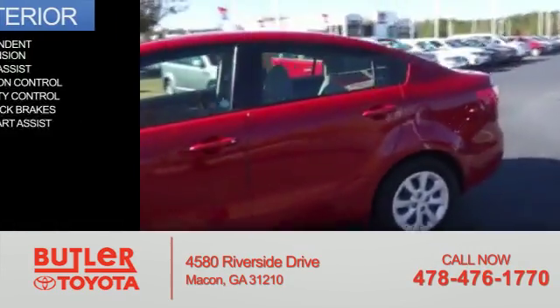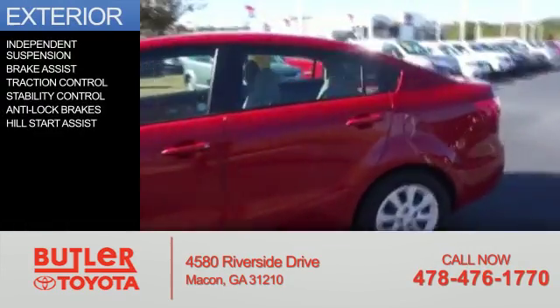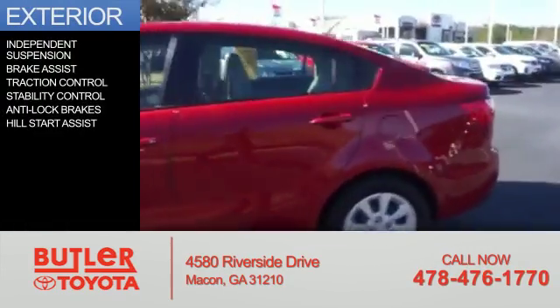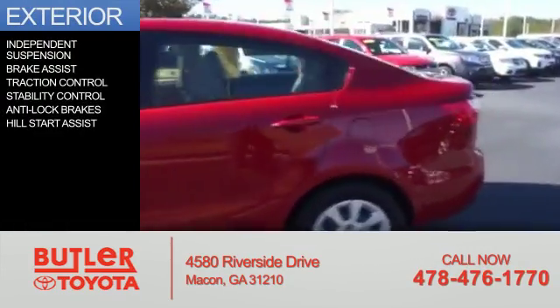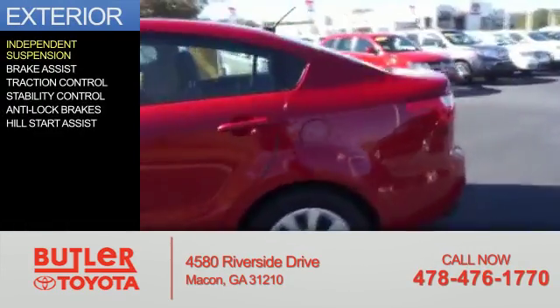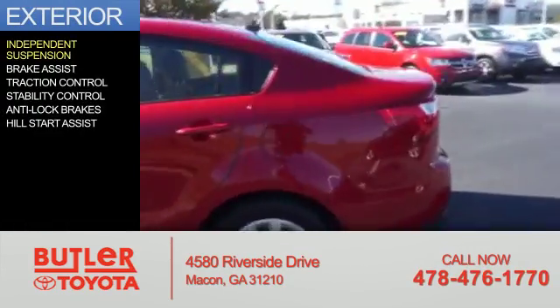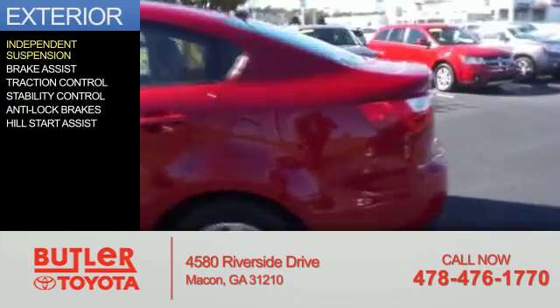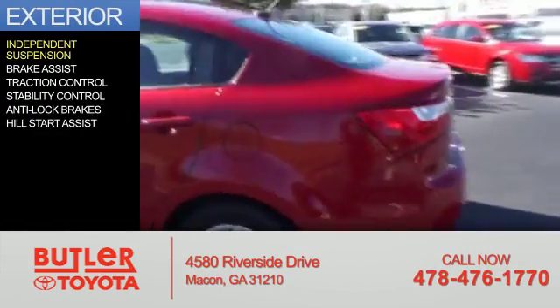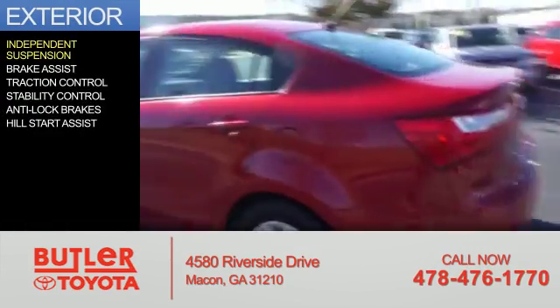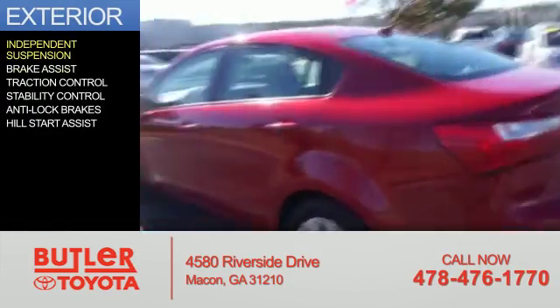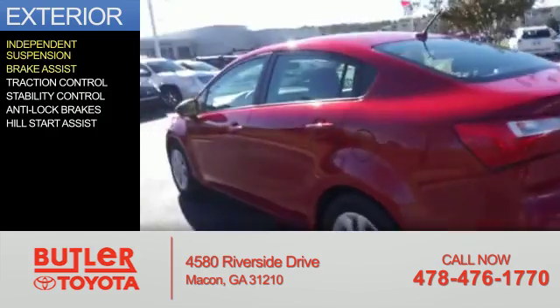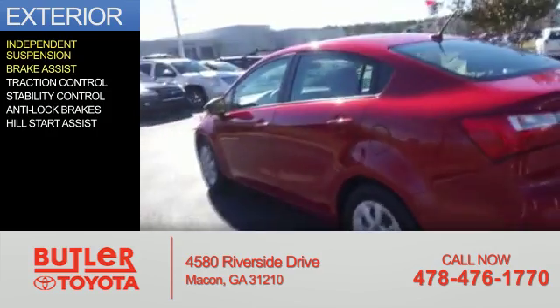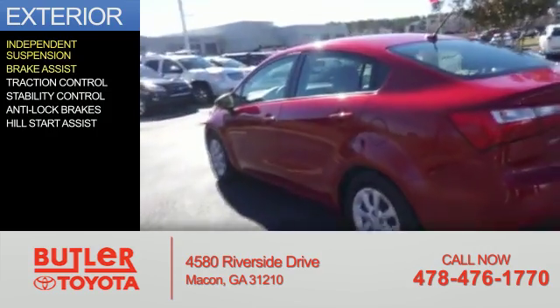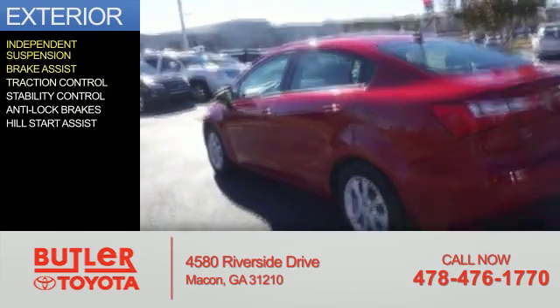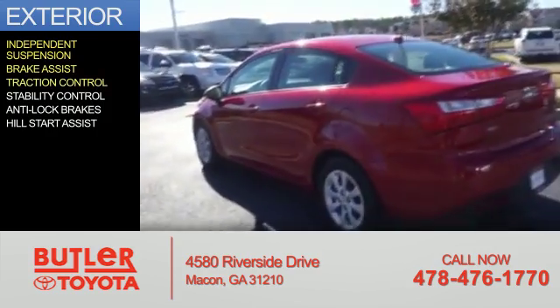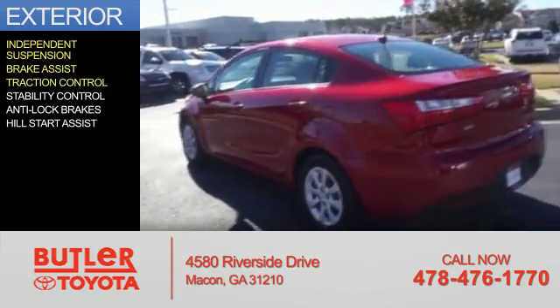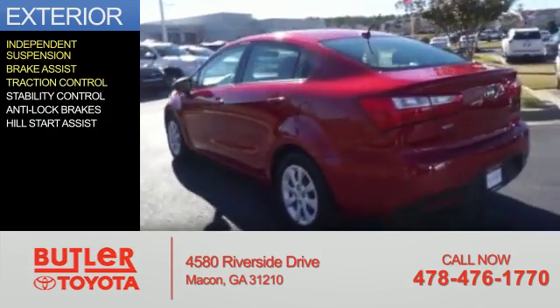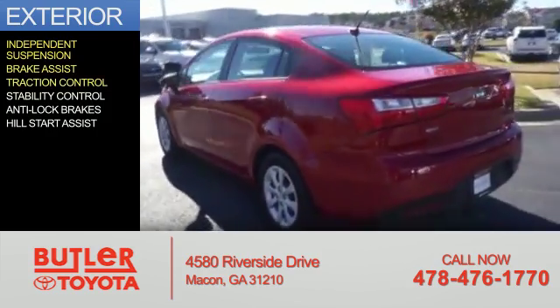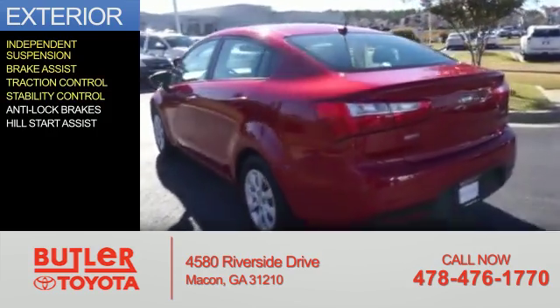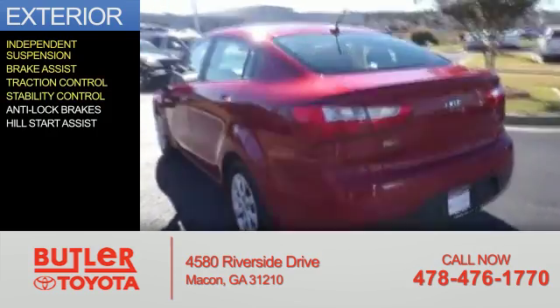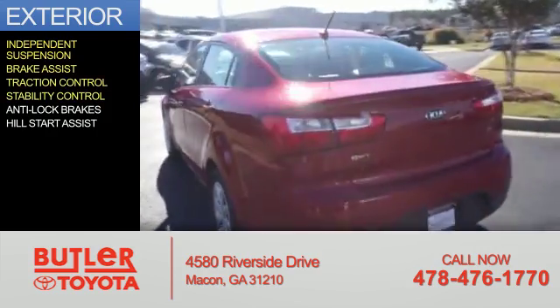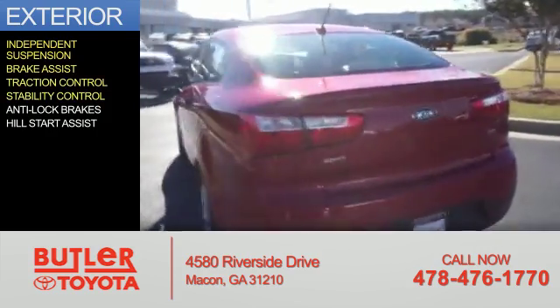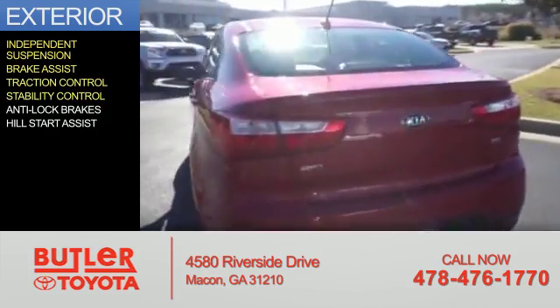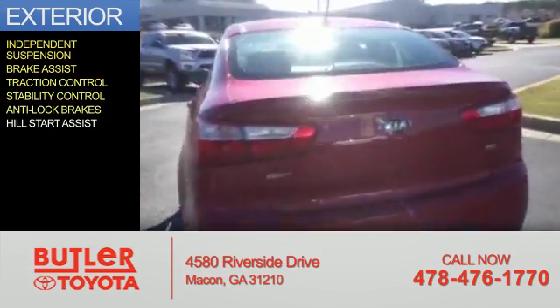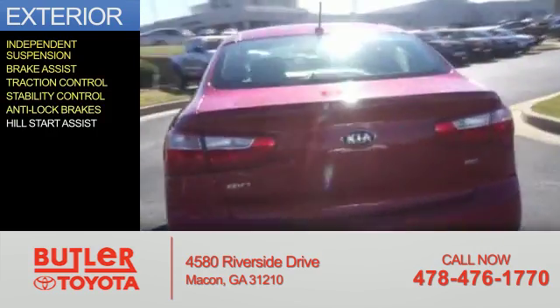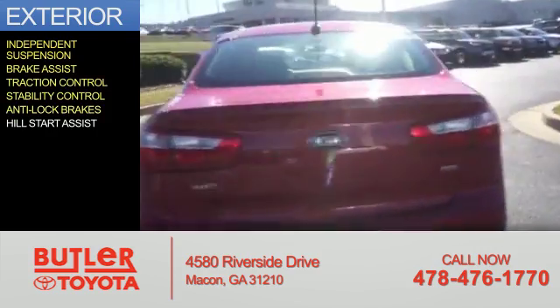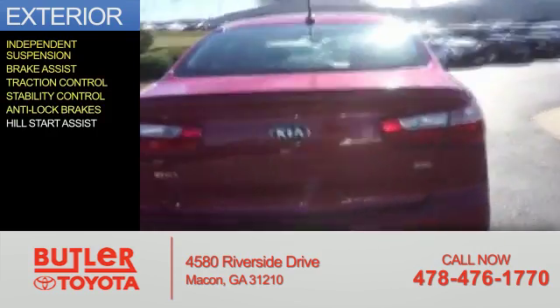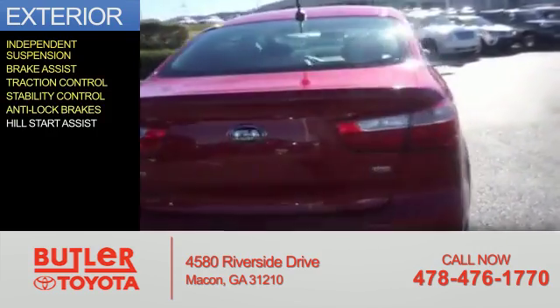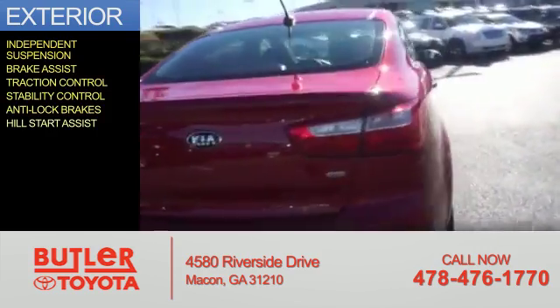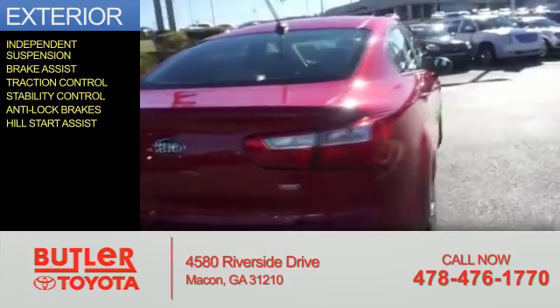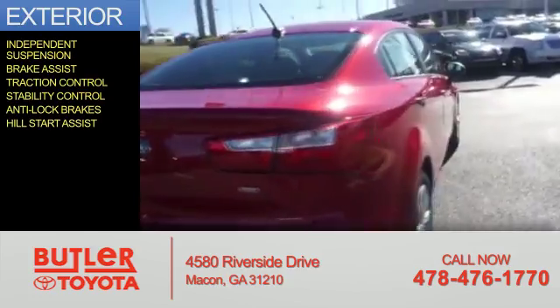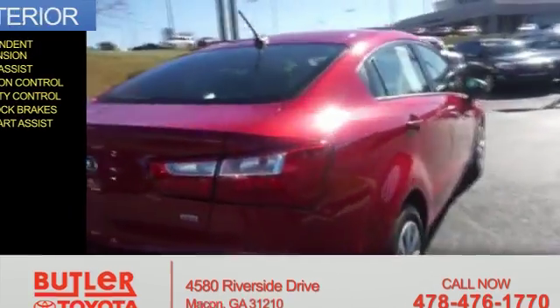The features include independent suspension, brake assist, traction control, stability control, anti-lock brakes, and hill start assist.